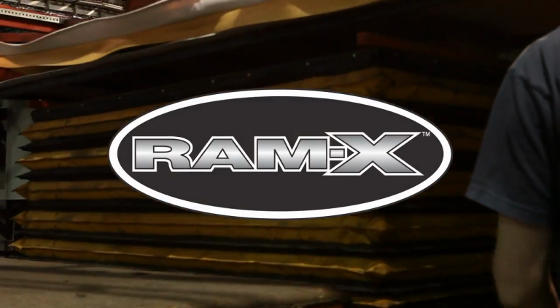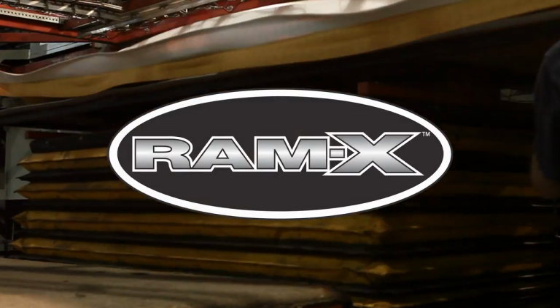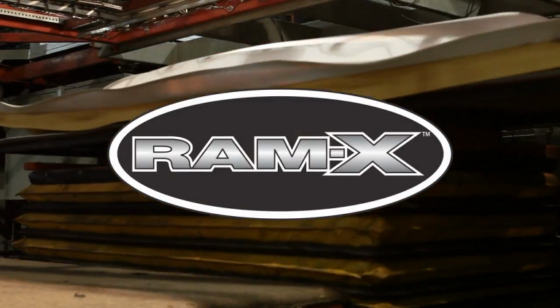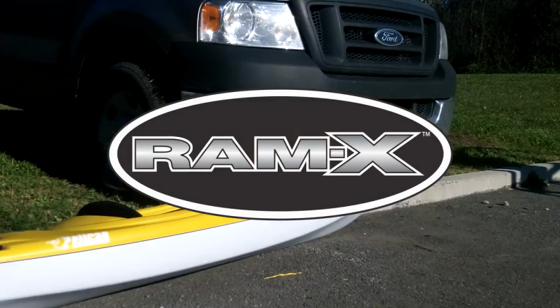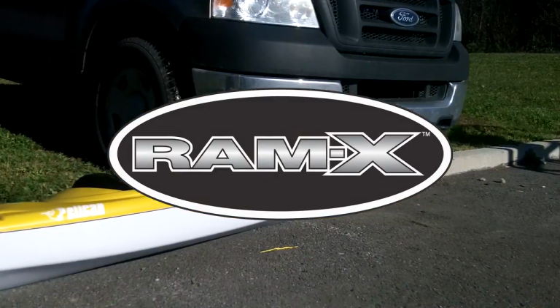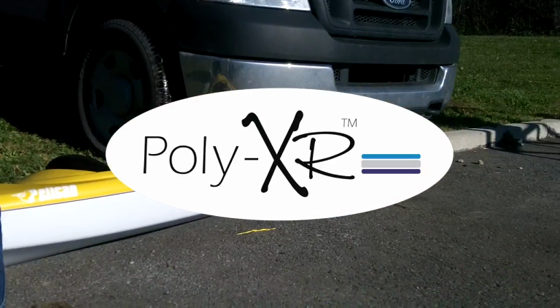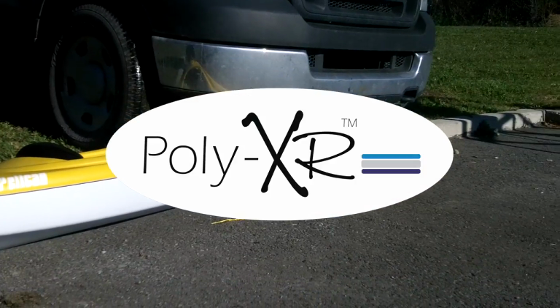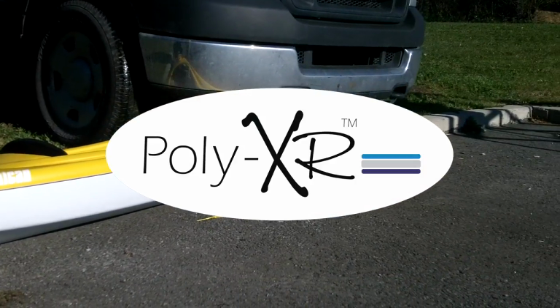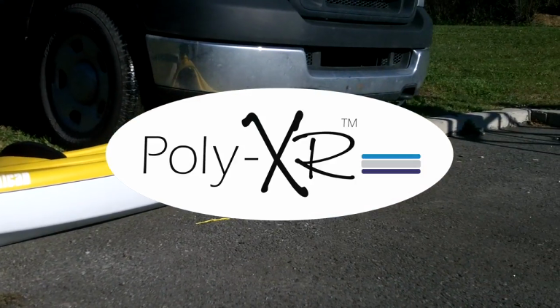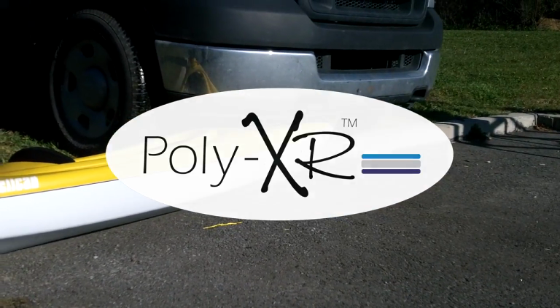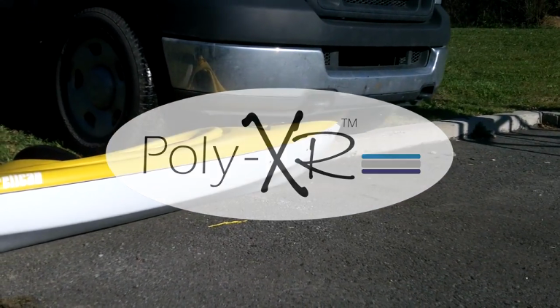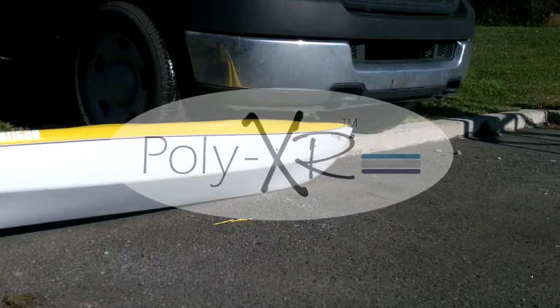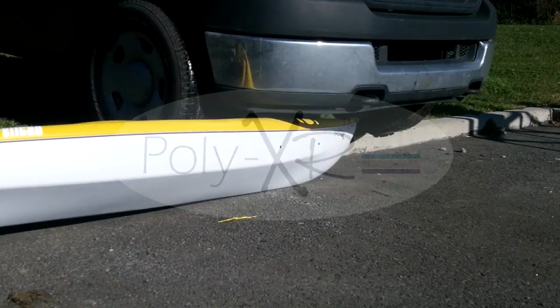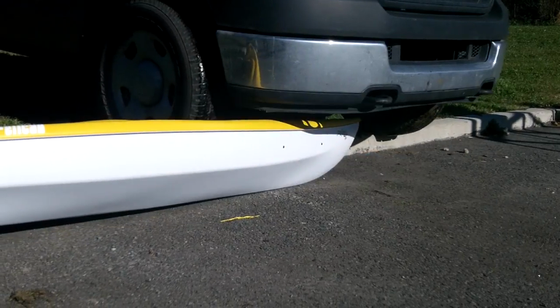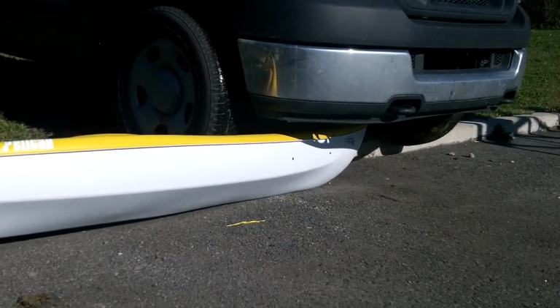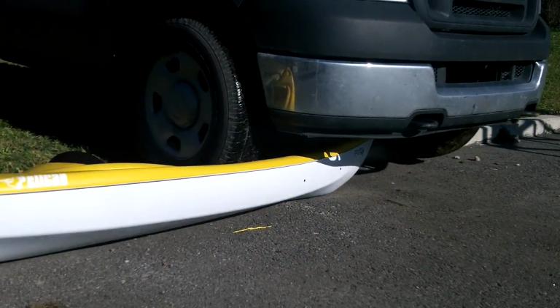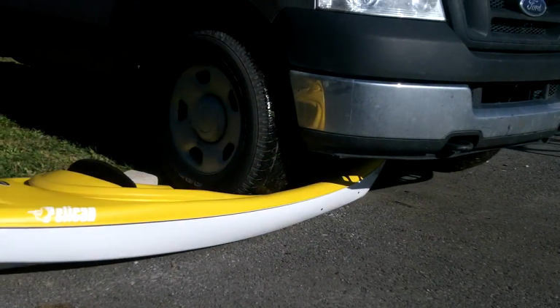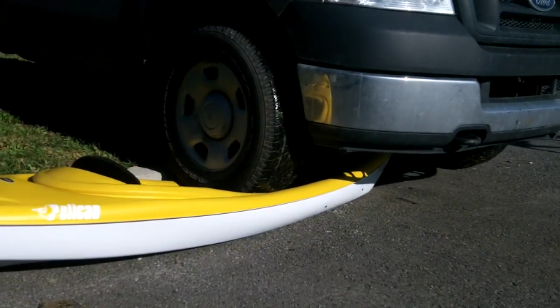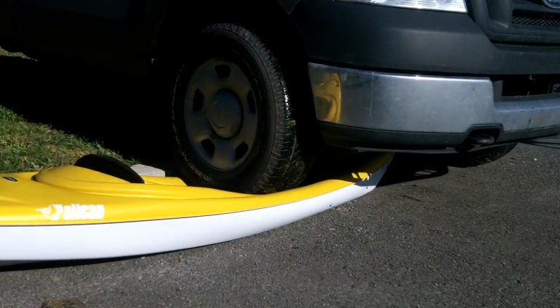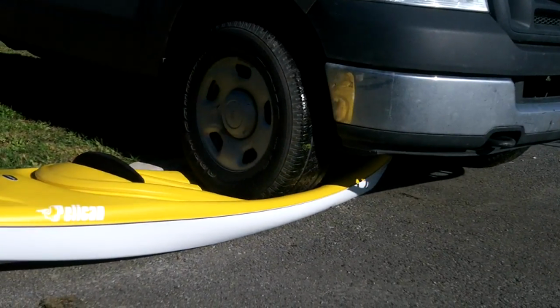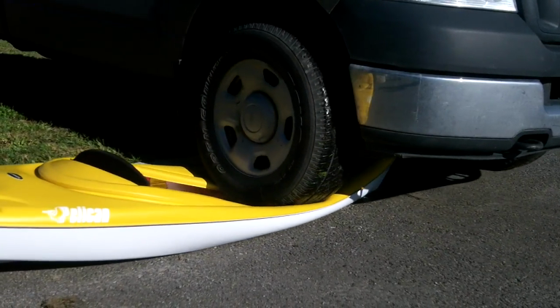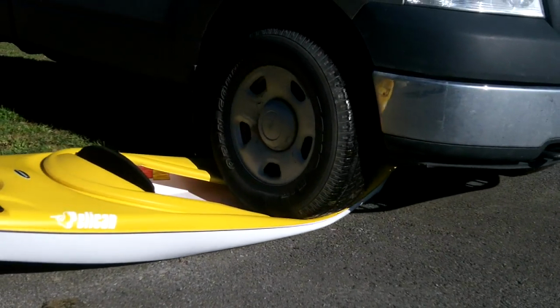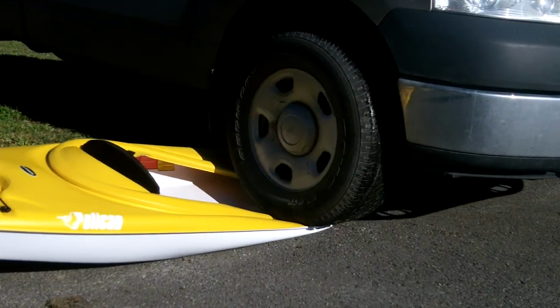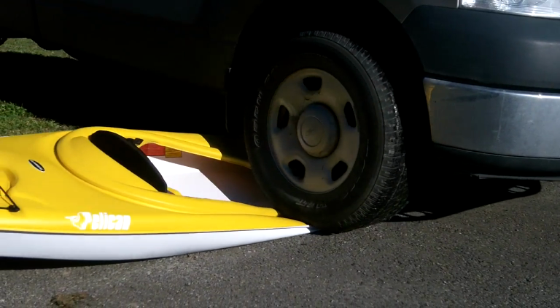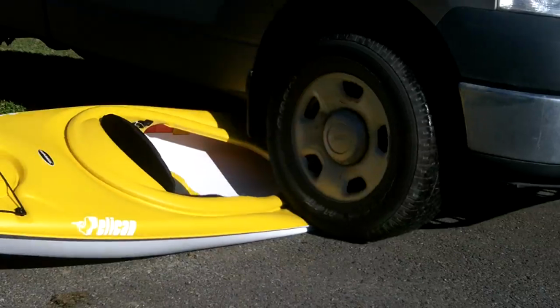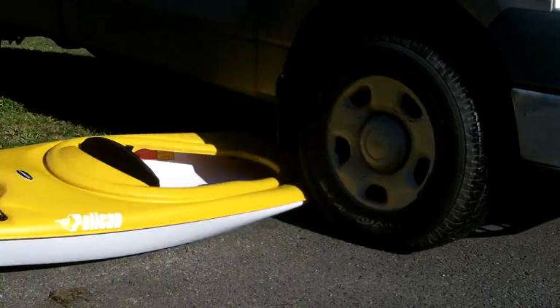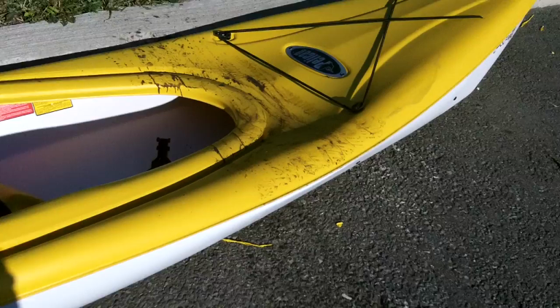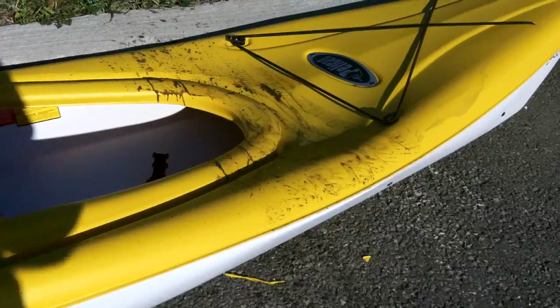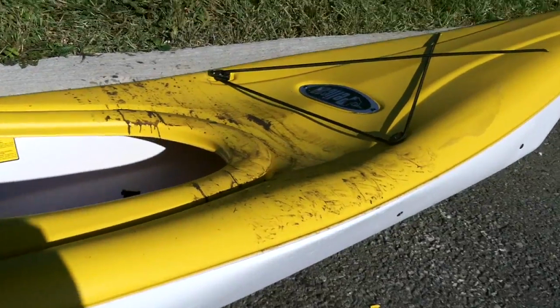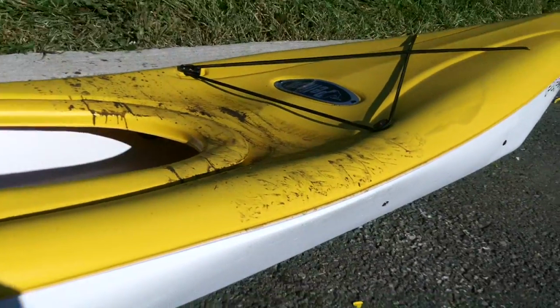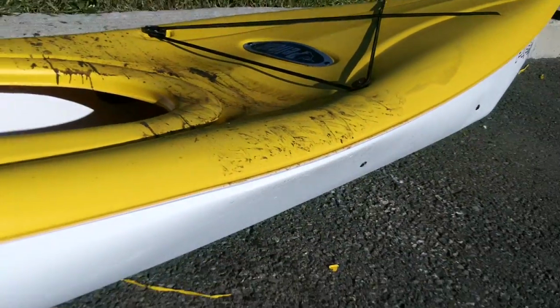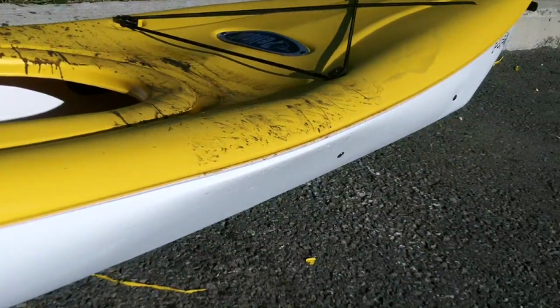Pelican's proprietary materials, RamX and PolyXR, are made of high molecular weight polyethylene and are known in the industry for their high impact resistance, ability to regain their initial shape after violent impacts, and their UV protected exterior finish.